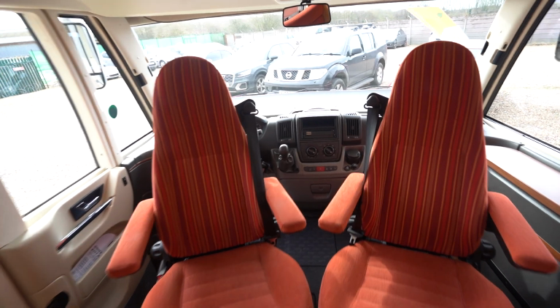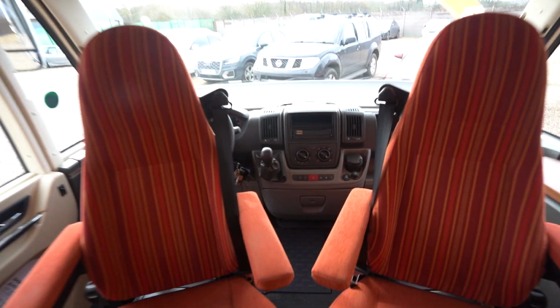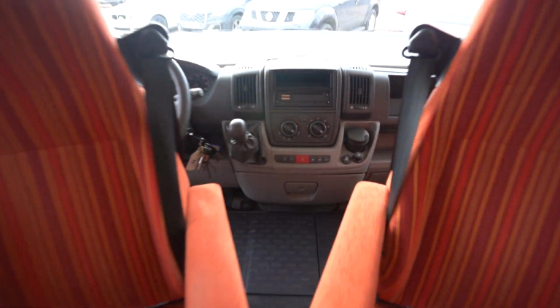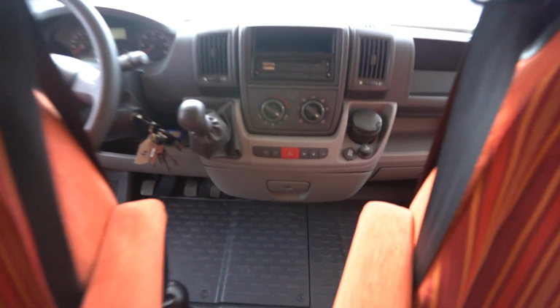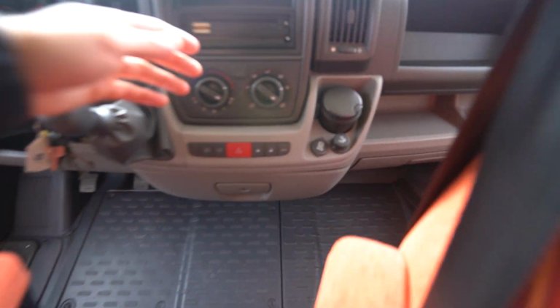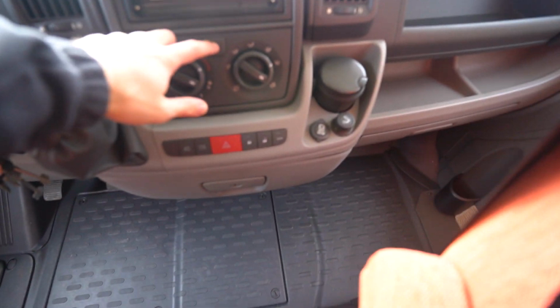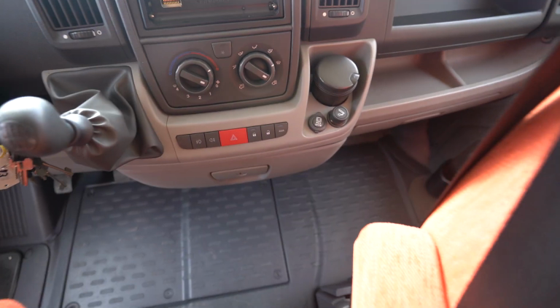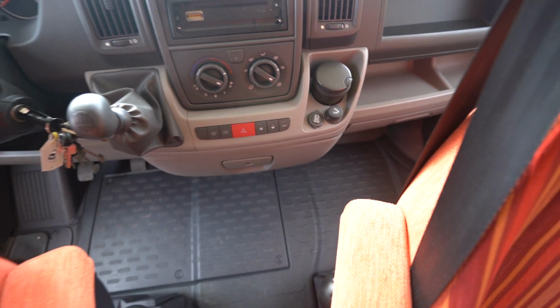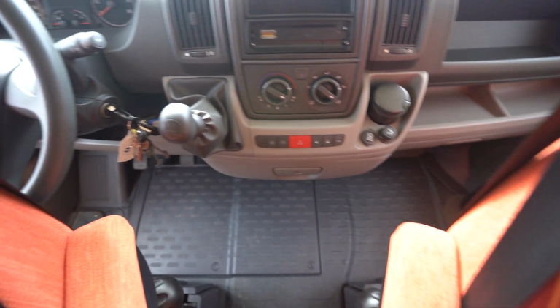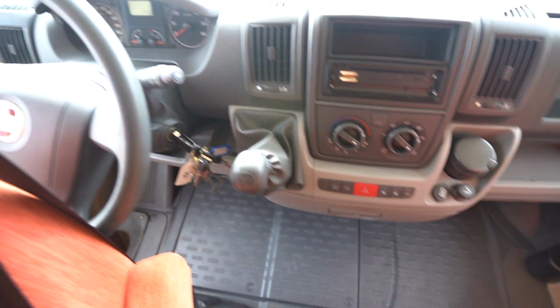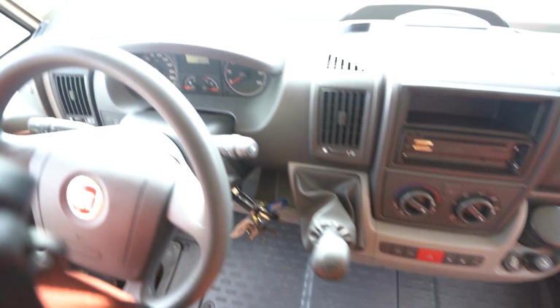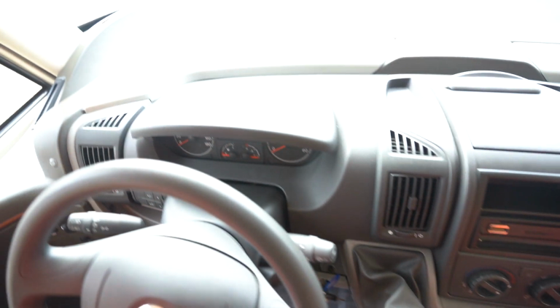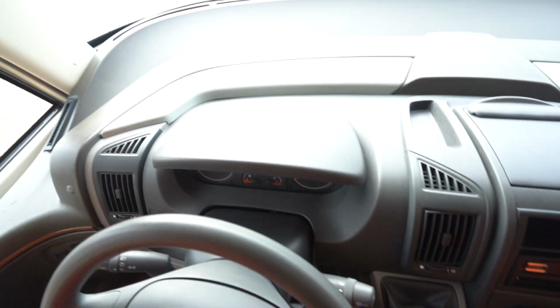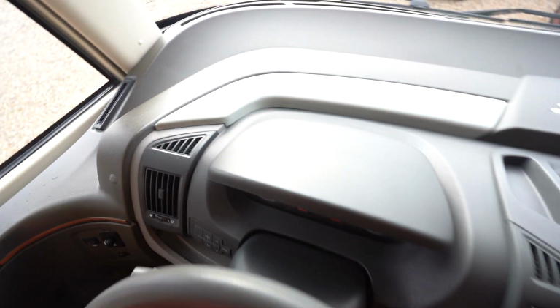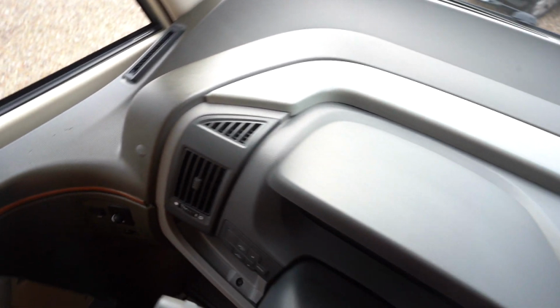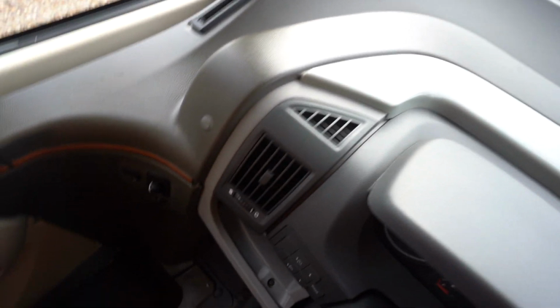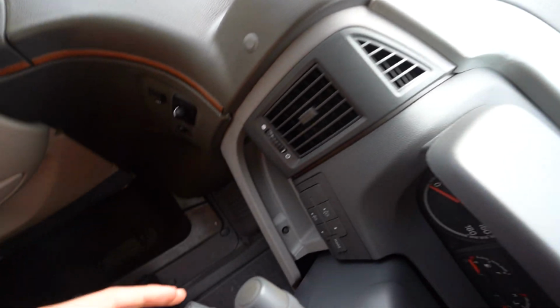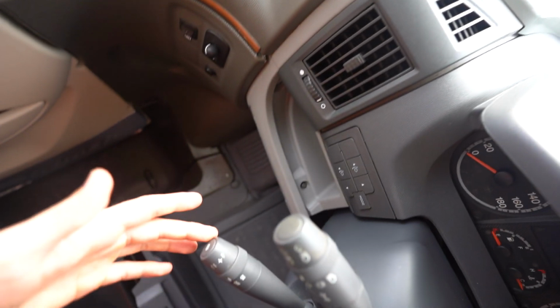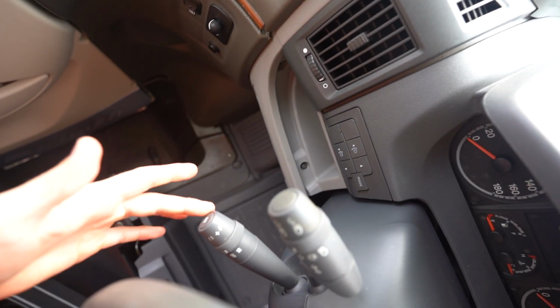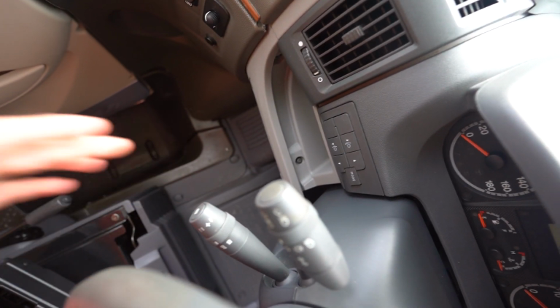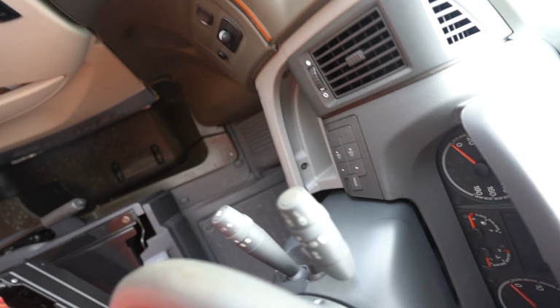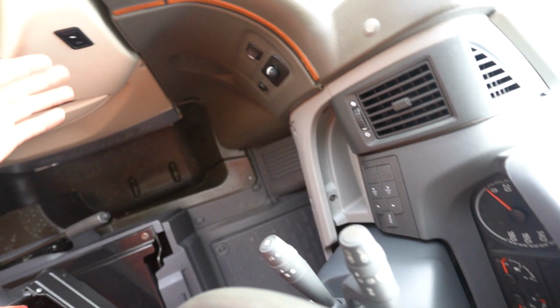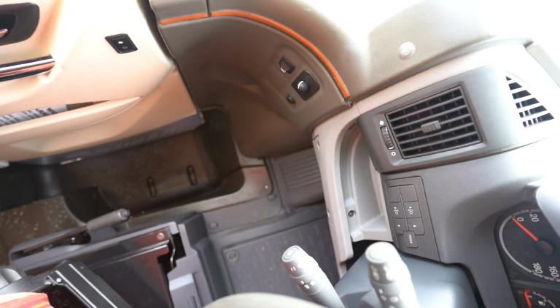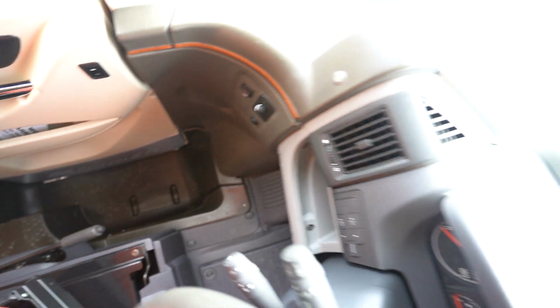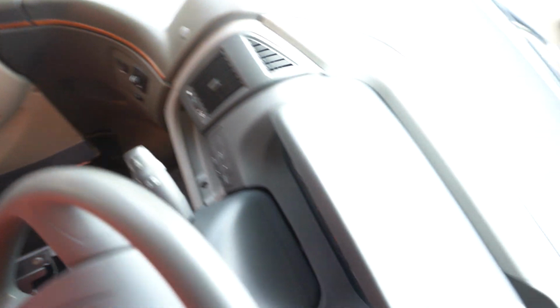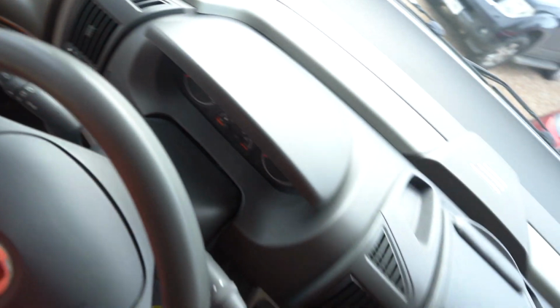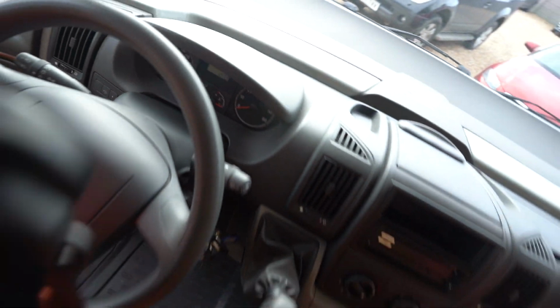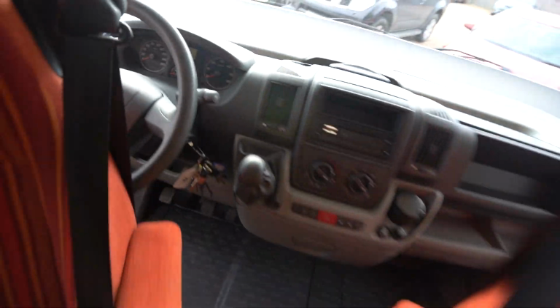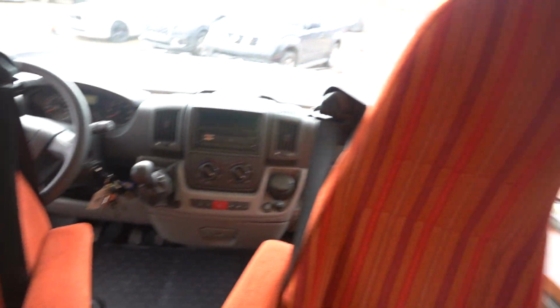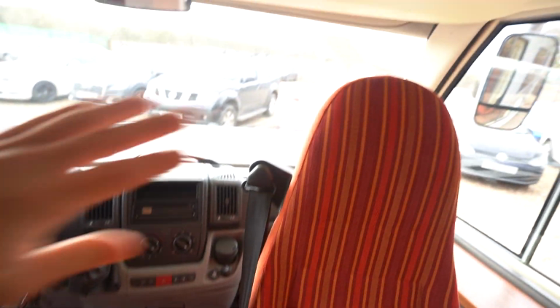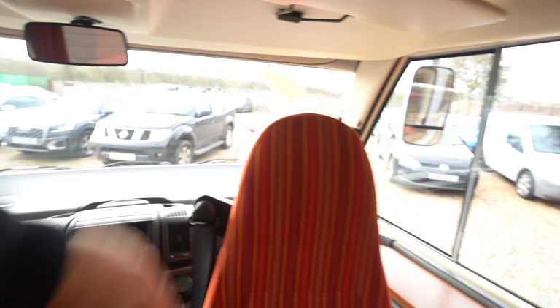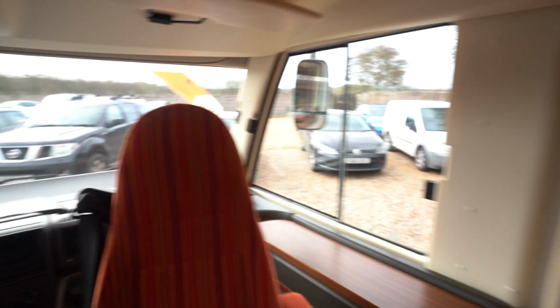And into the cab itself, you've got full air conditioning. You also have cruise control on the stick here, electric windows, electric mirrors, and full blackout blinds too.